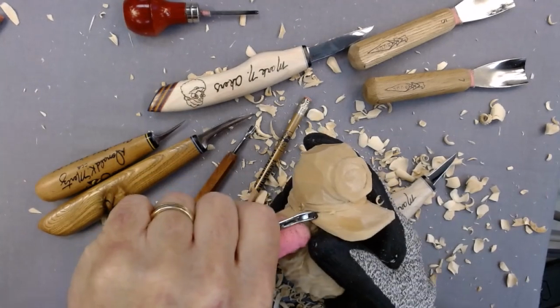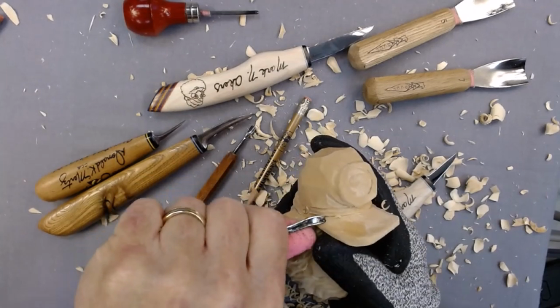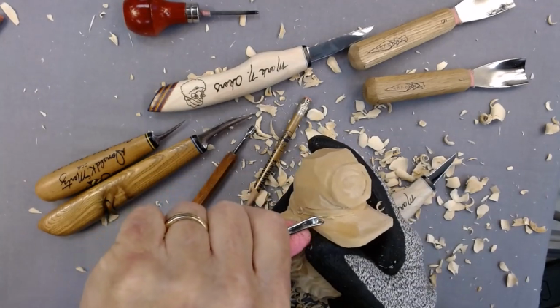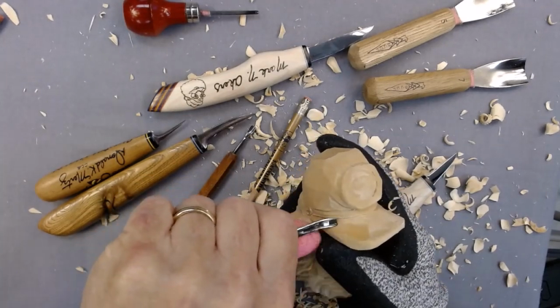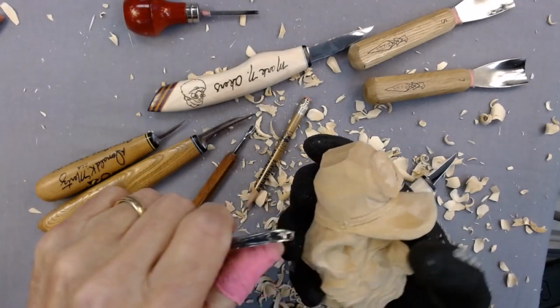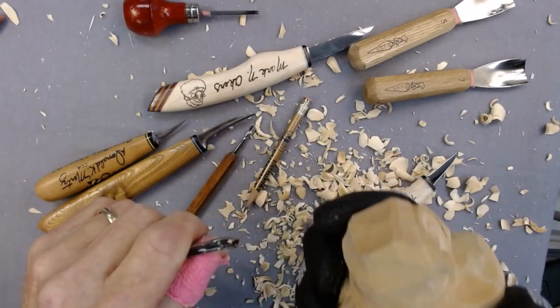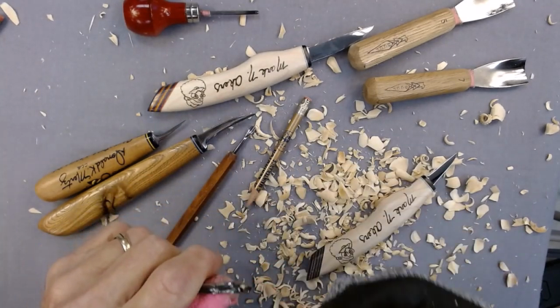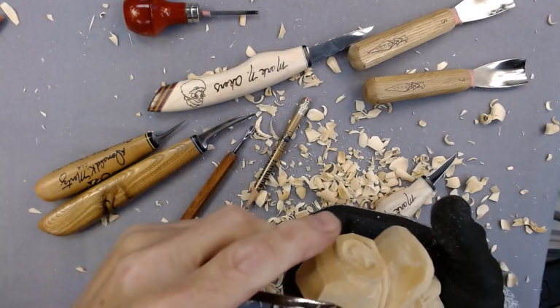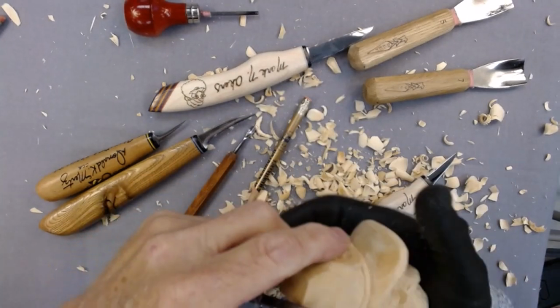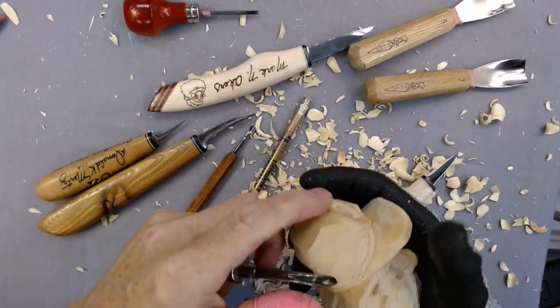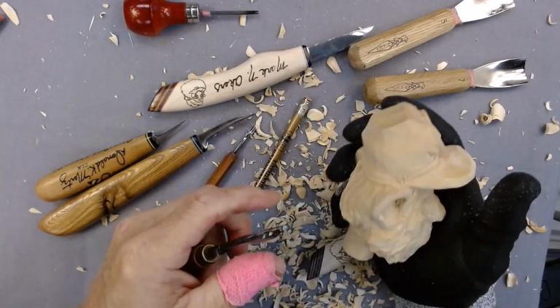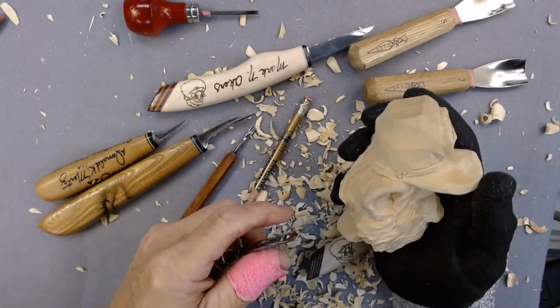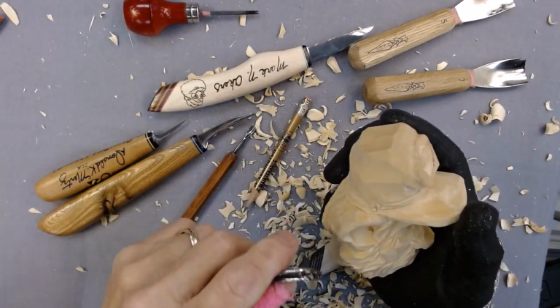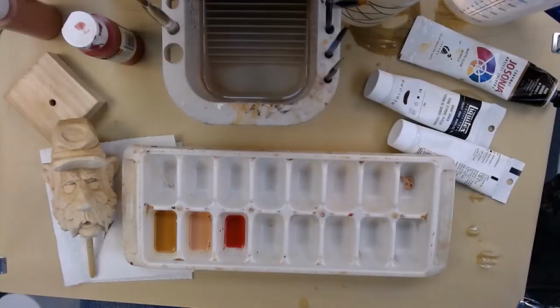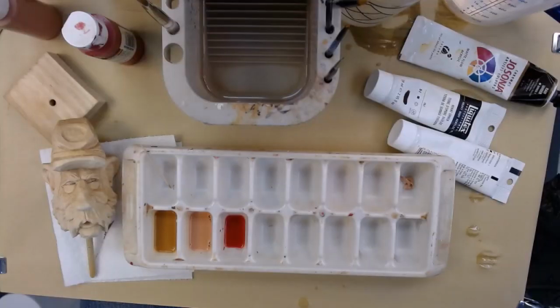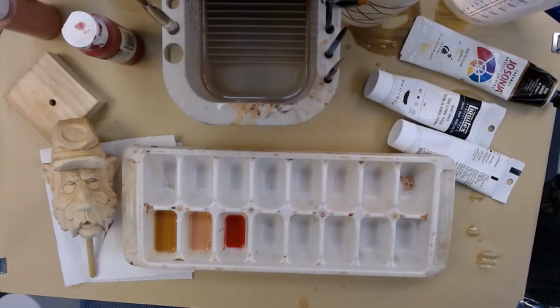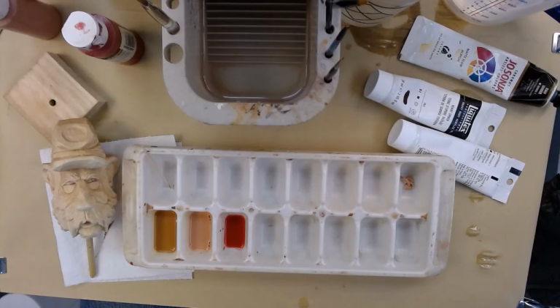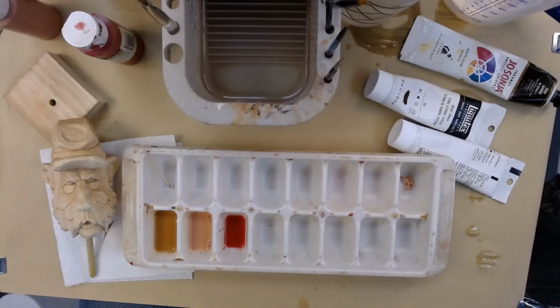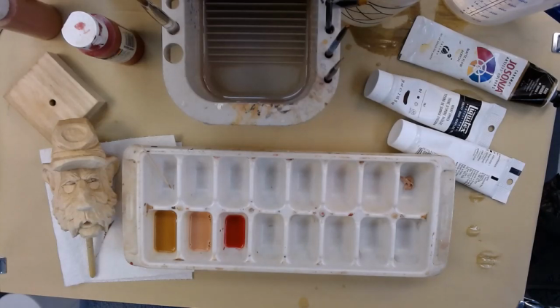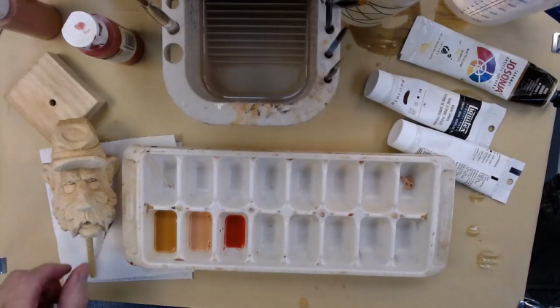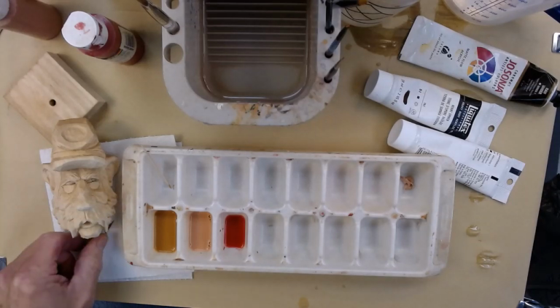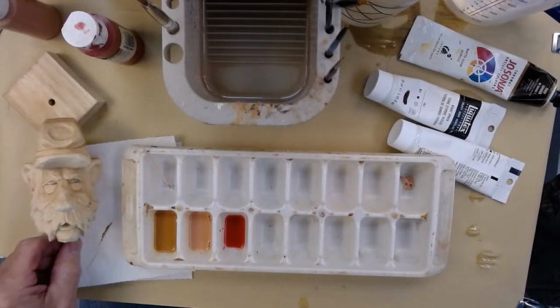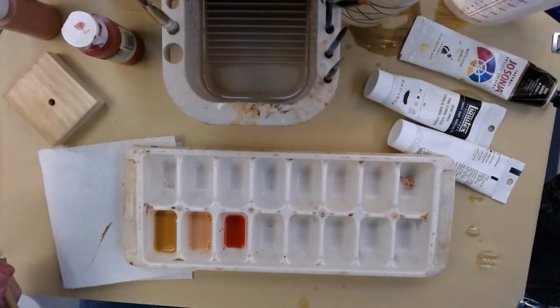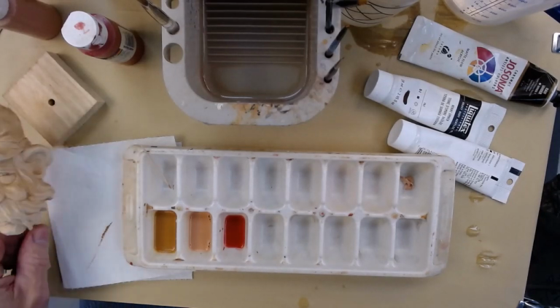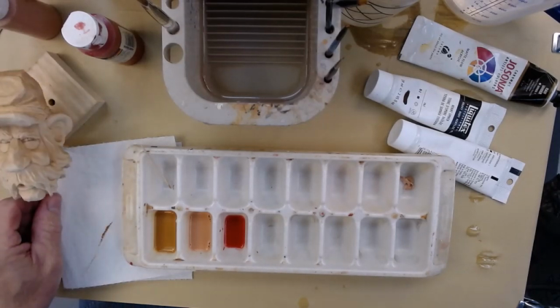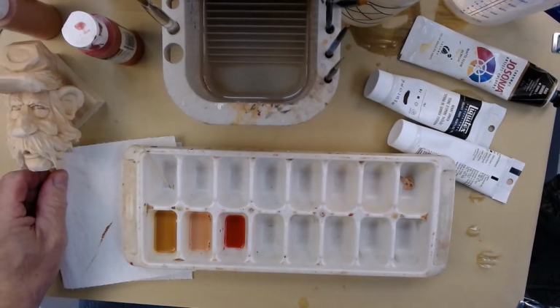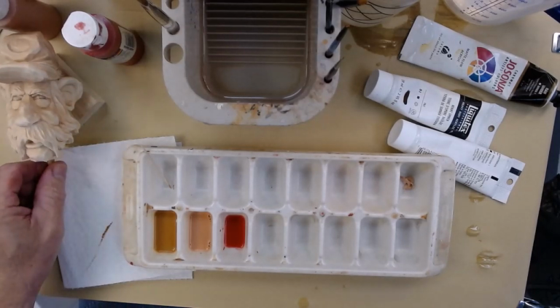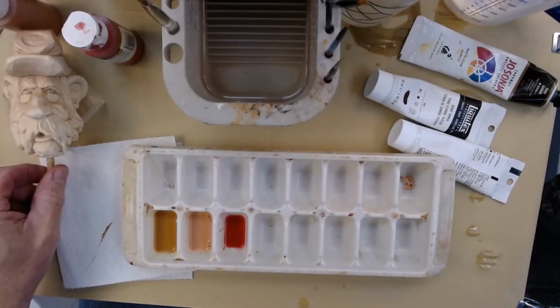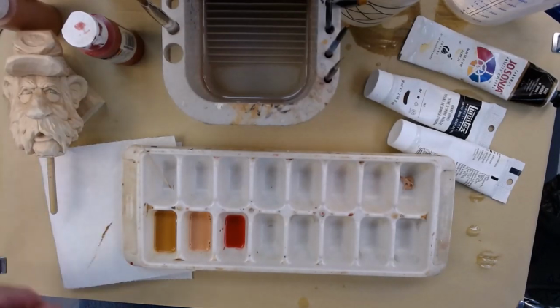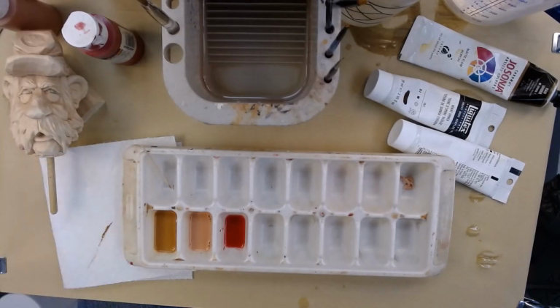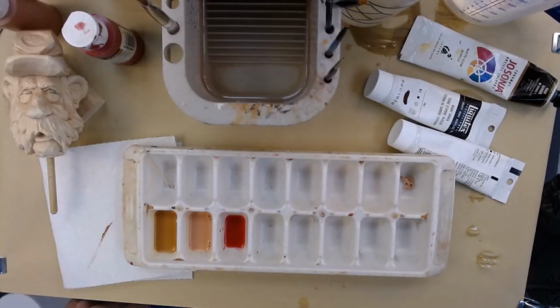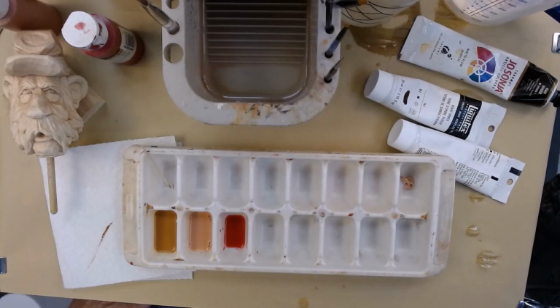We can kind of start cleaning it up and getting it ready to paint. I'm going to be painting the Civil War bottle stopper that we carved in the carving part.